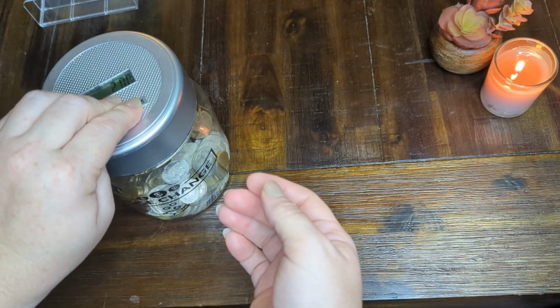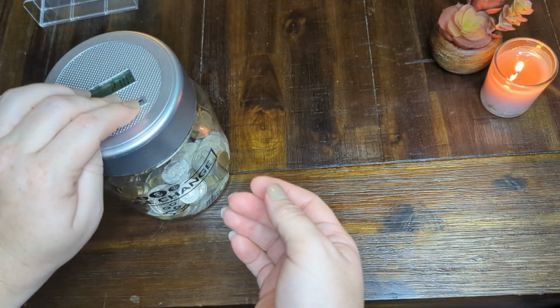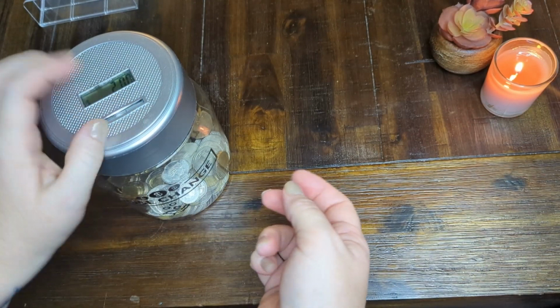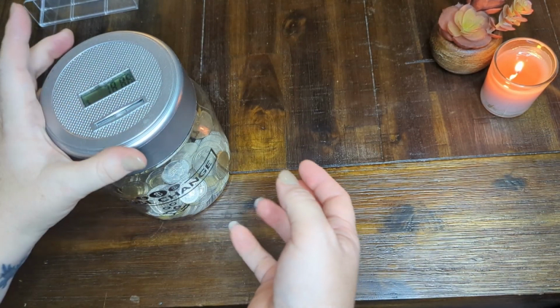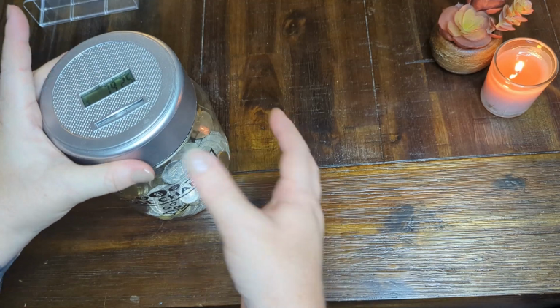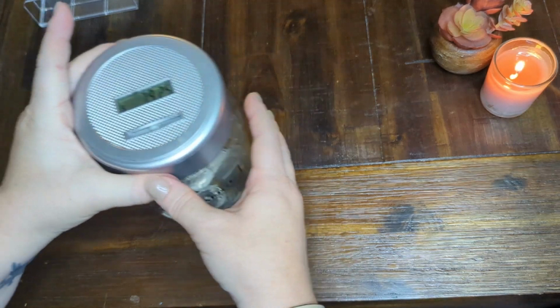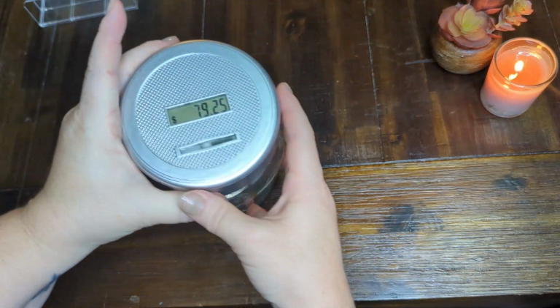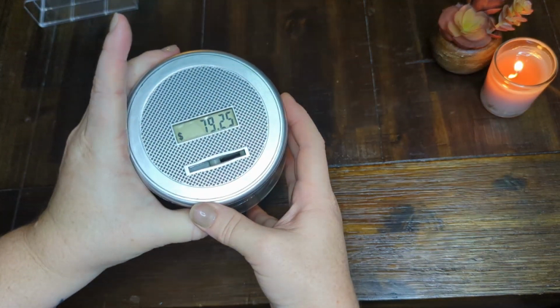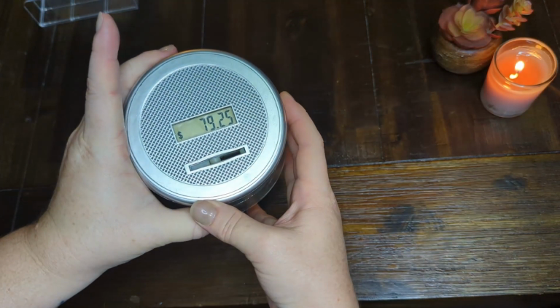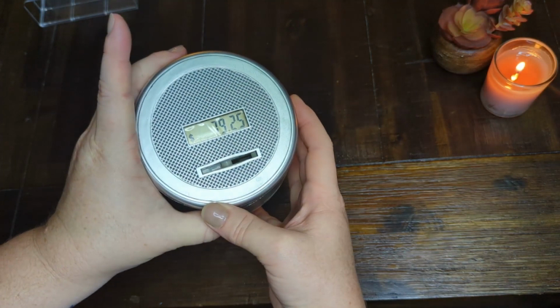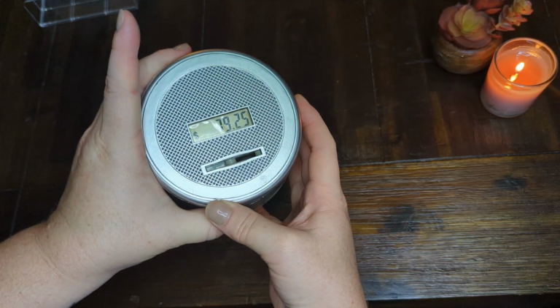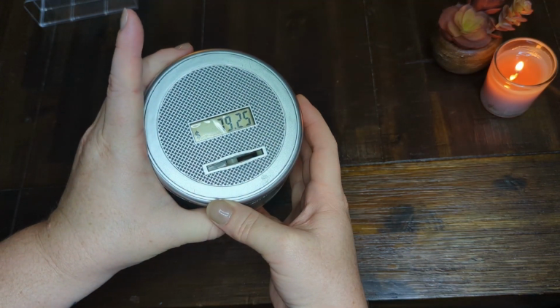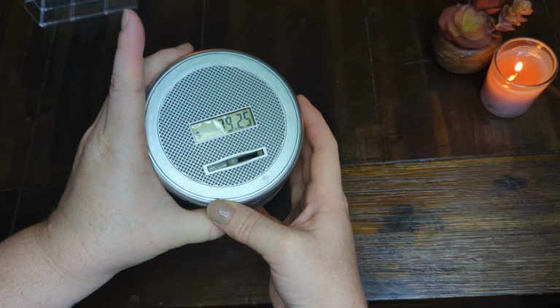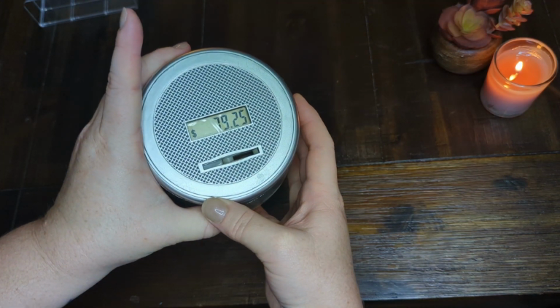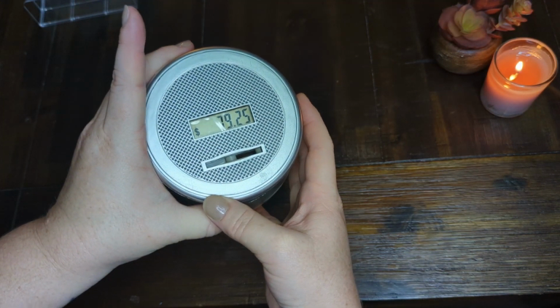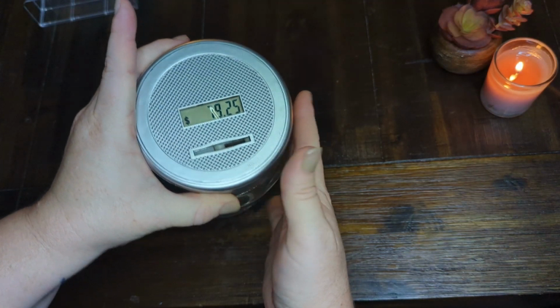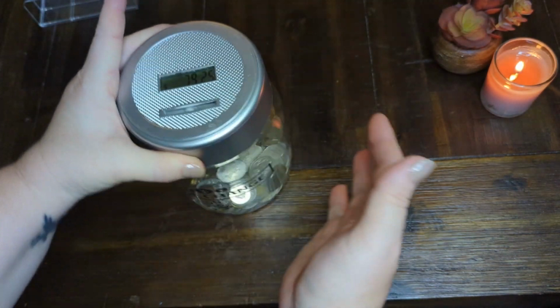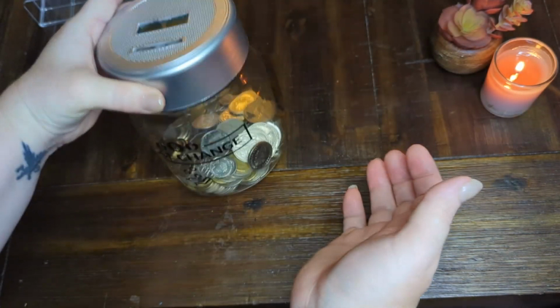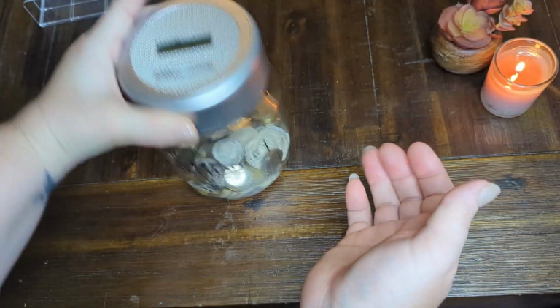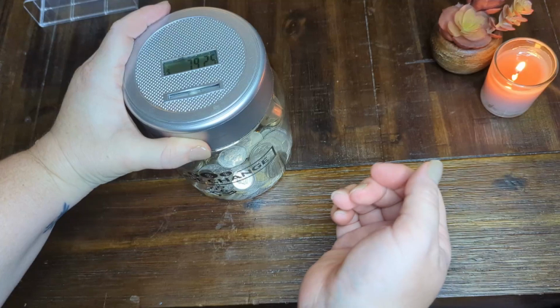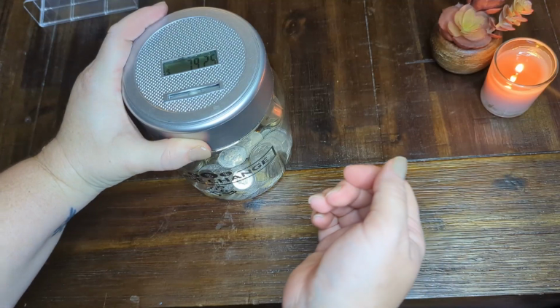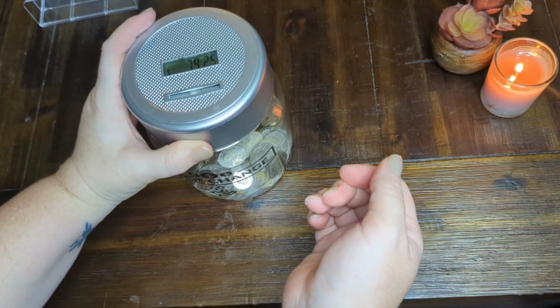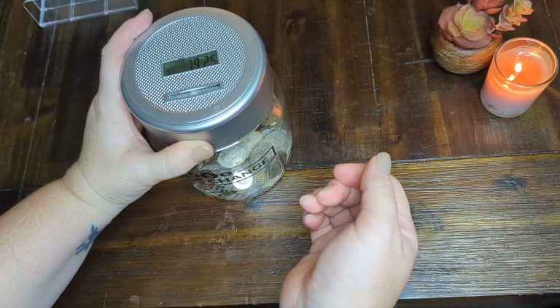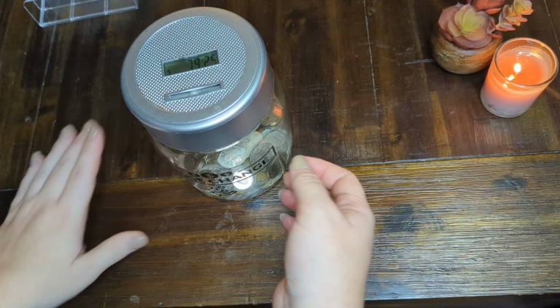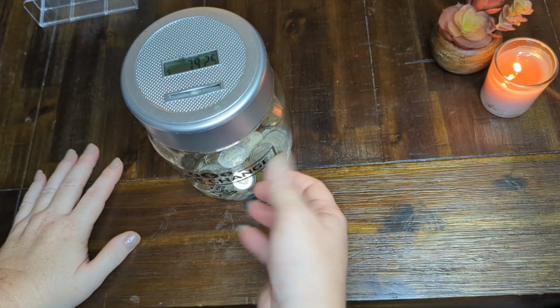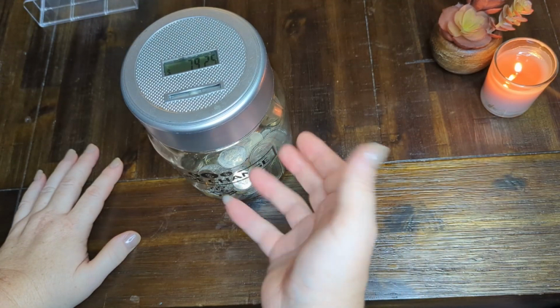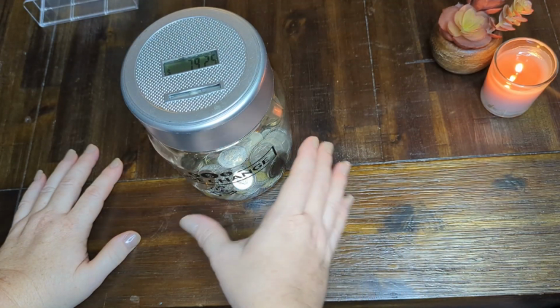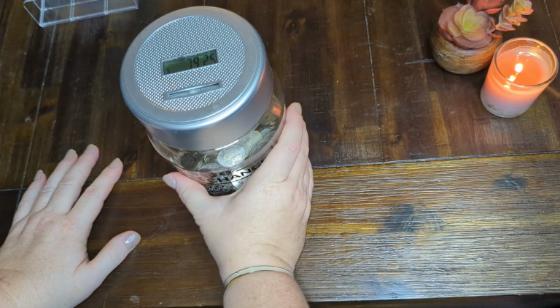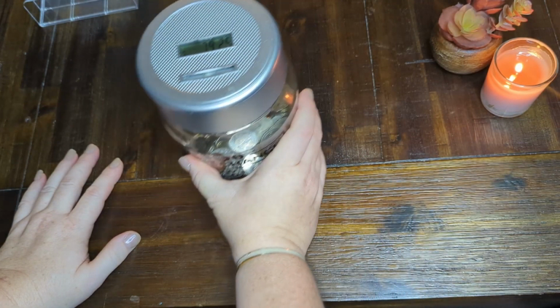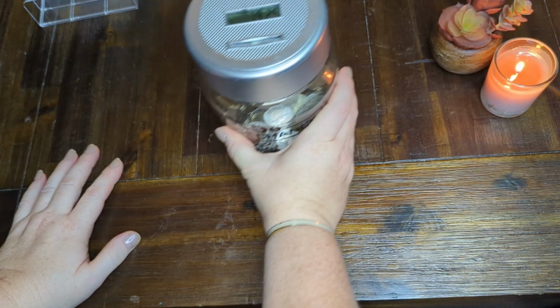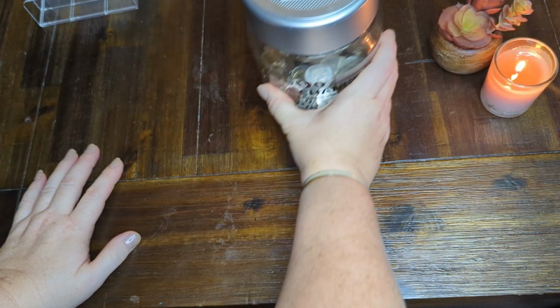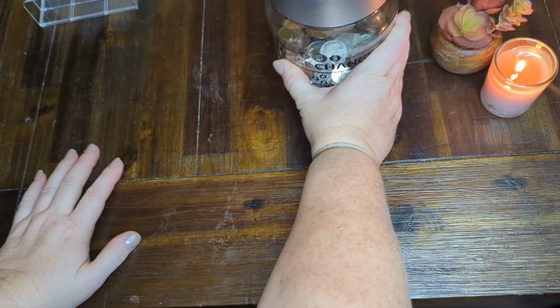And now: $79.25! Oh goodness, it's amazing how much that can accumulate and how quickly!